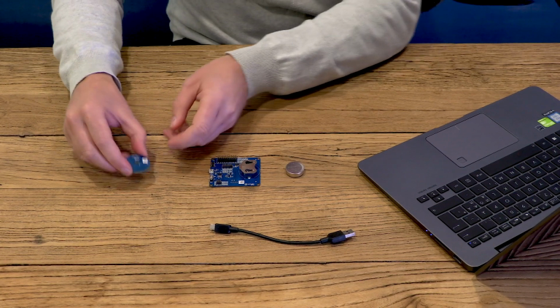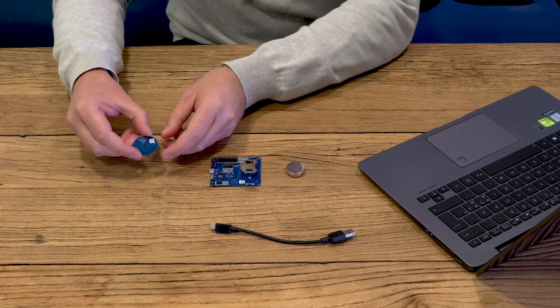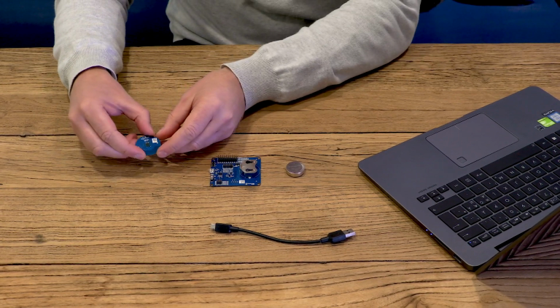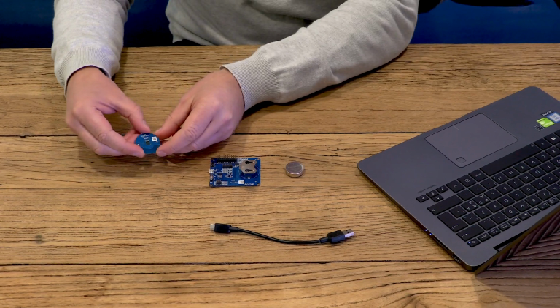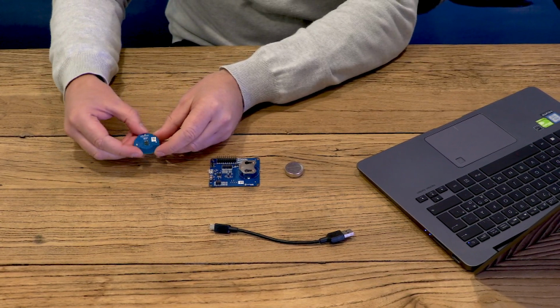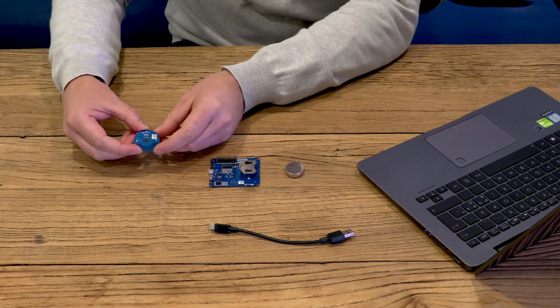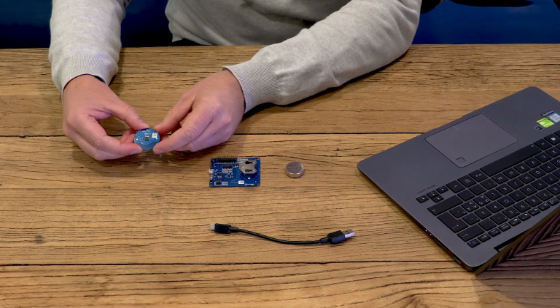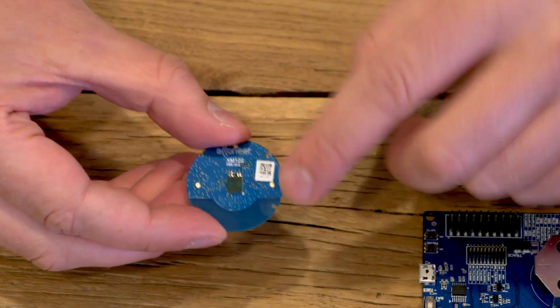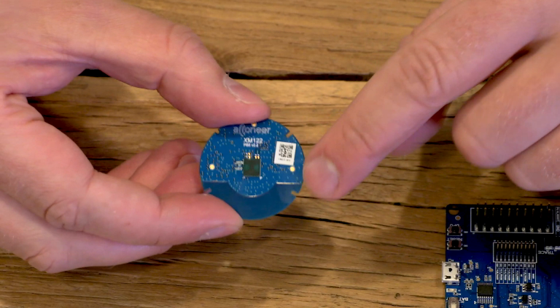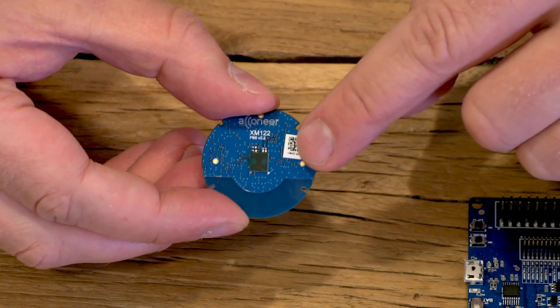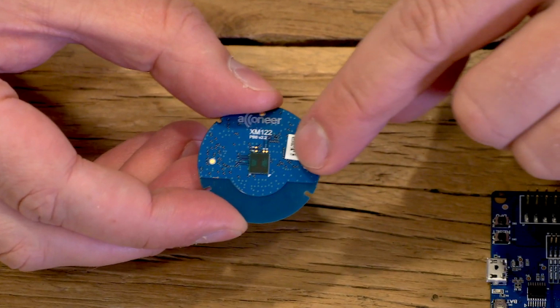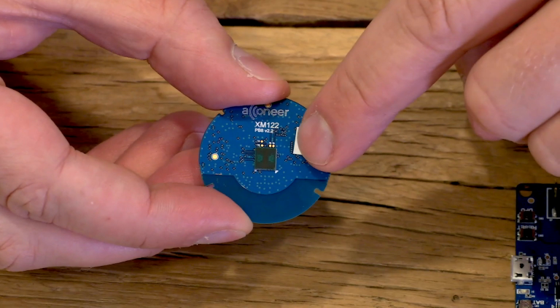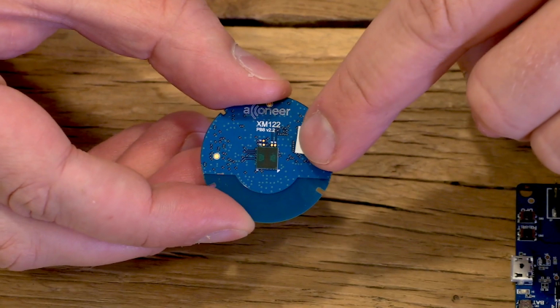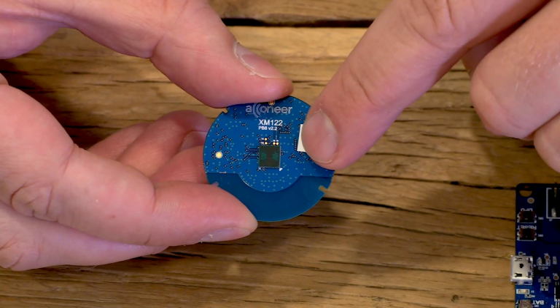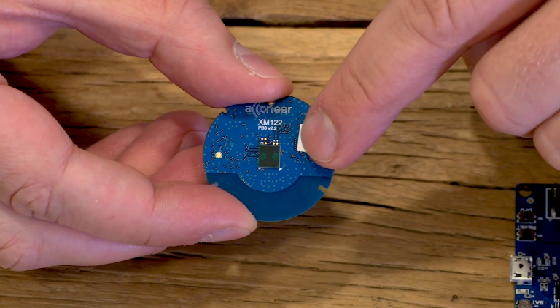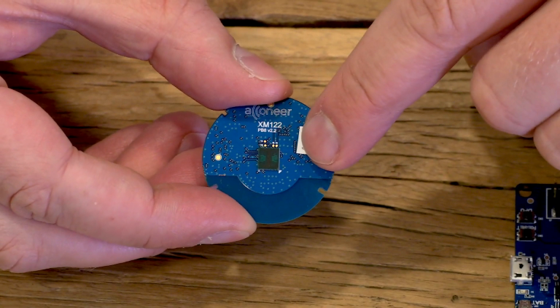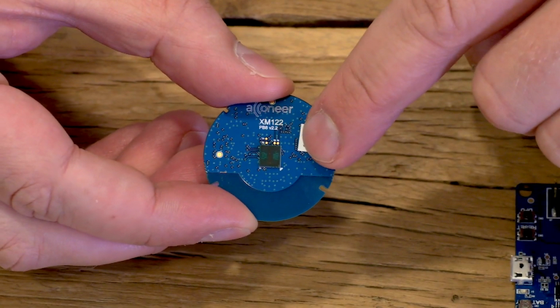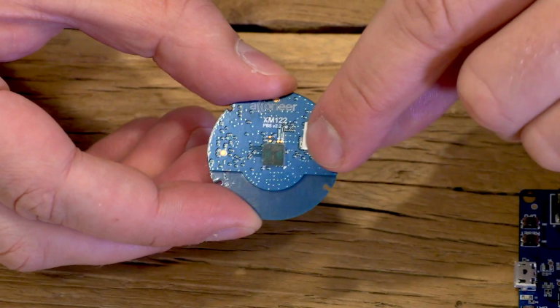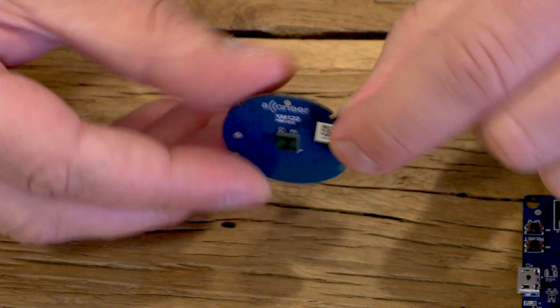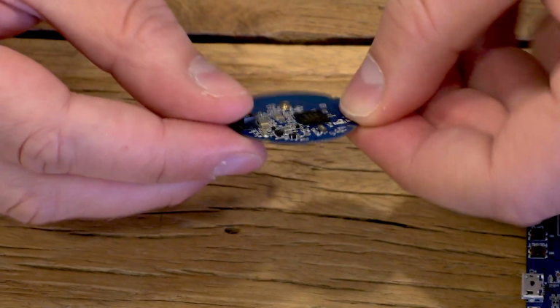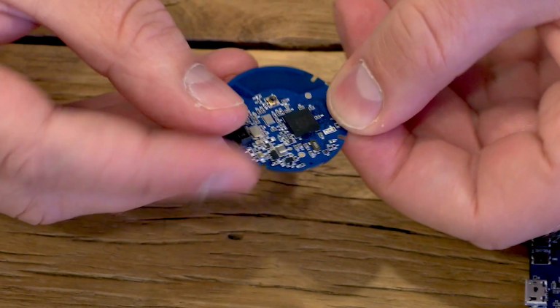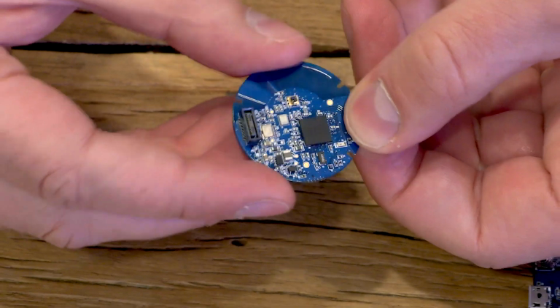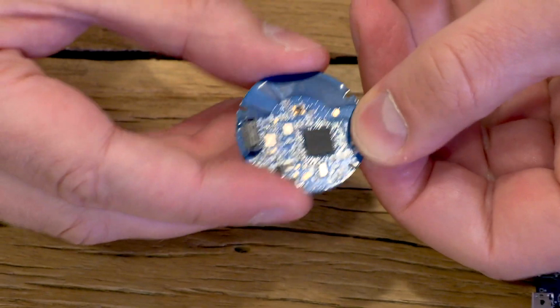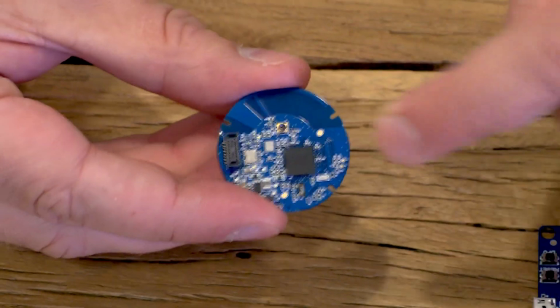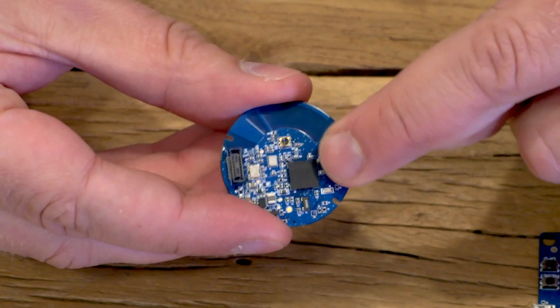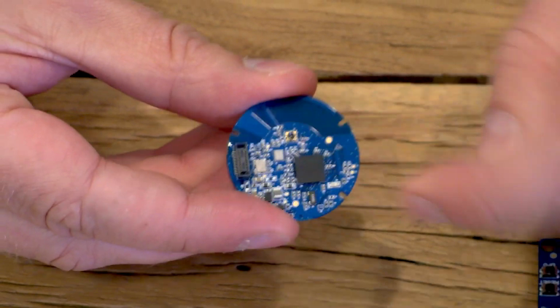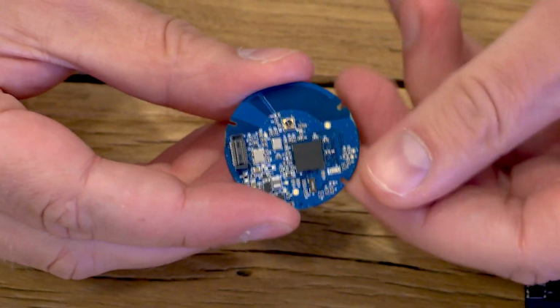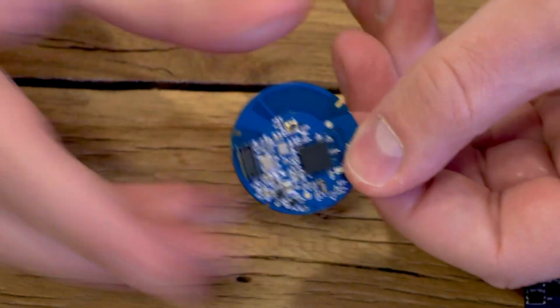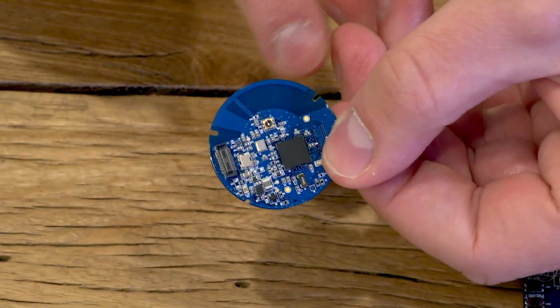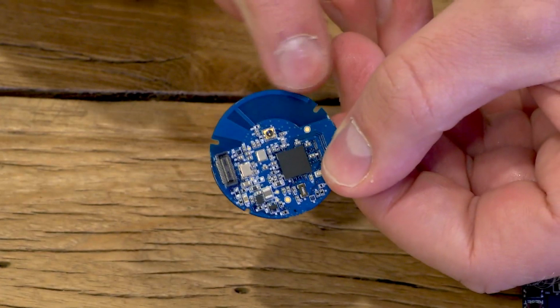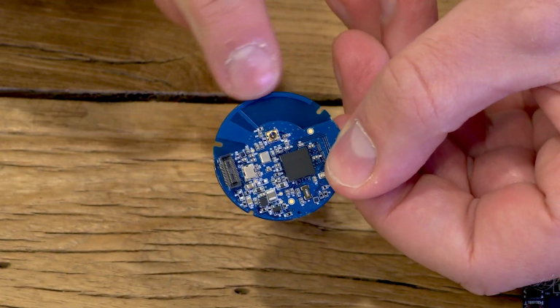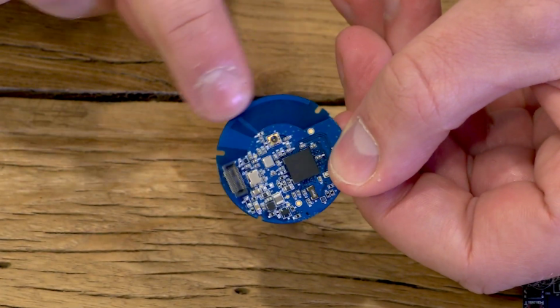Here we have the XM122. On the top side we have the Akoneer A11 sensor, and on the bottom side we have the Nordic MCU and an integrated Bluetooth antenna.